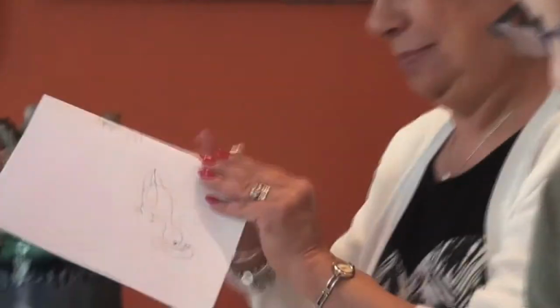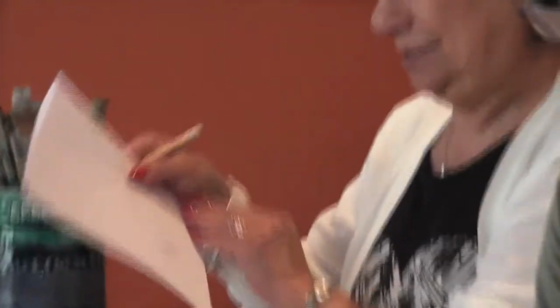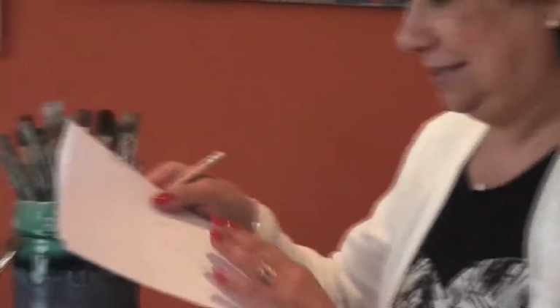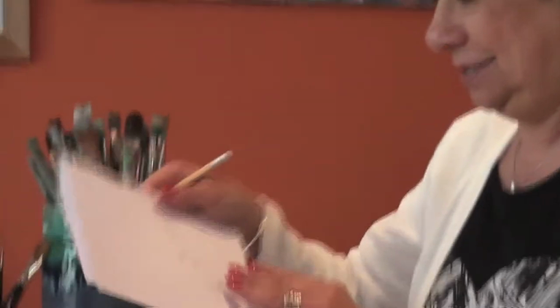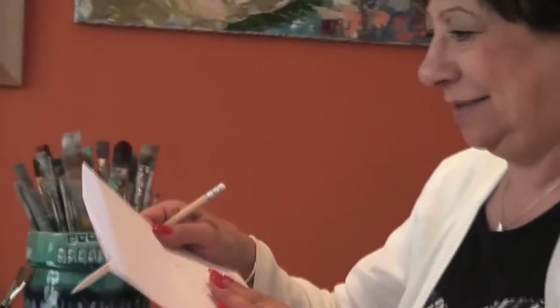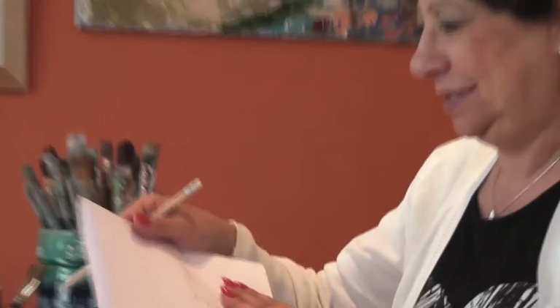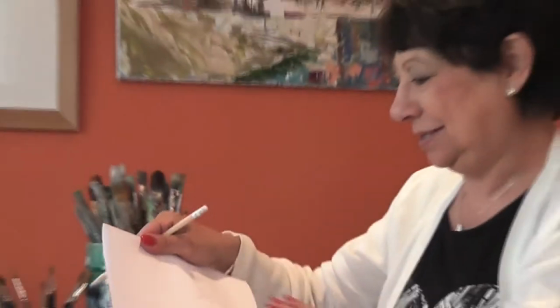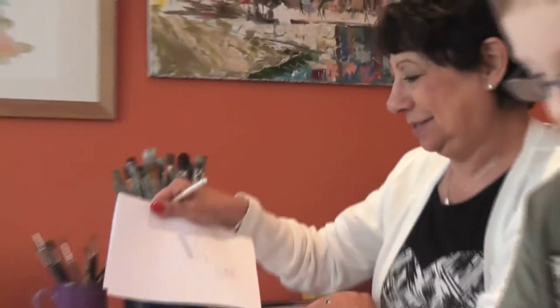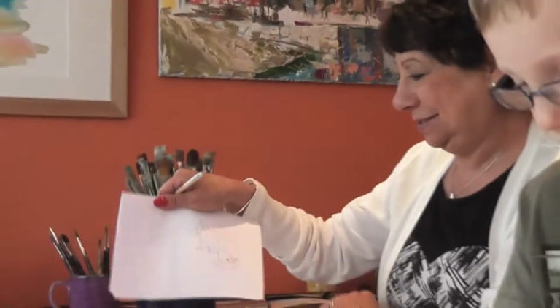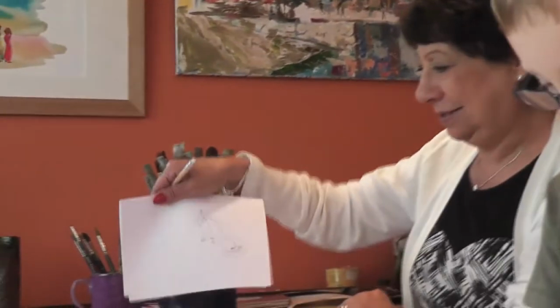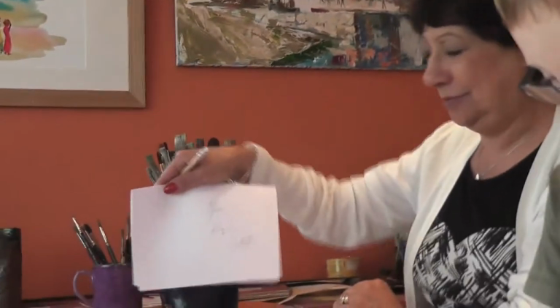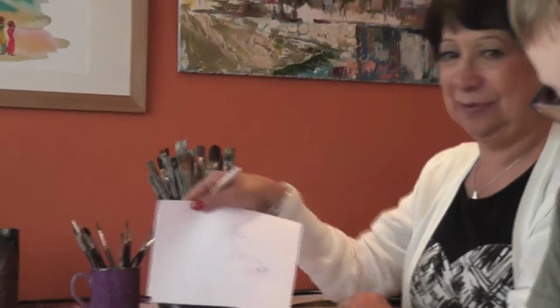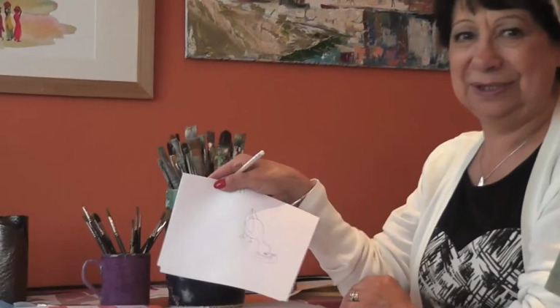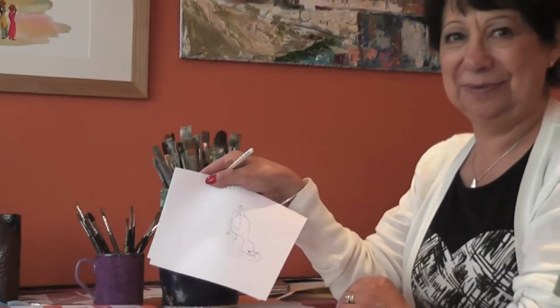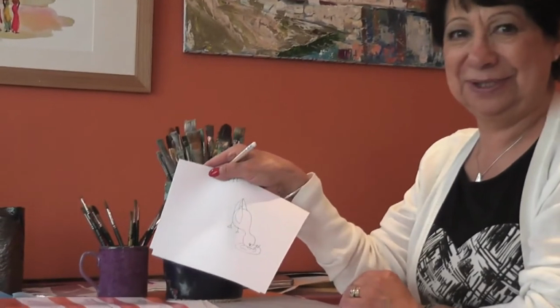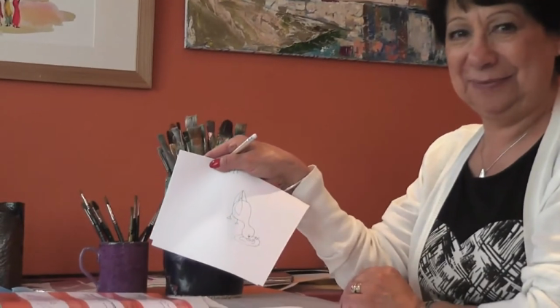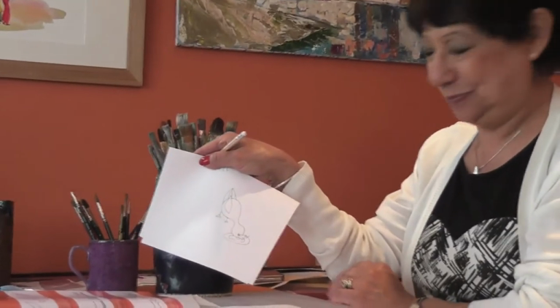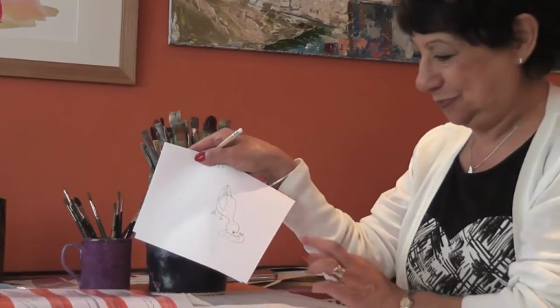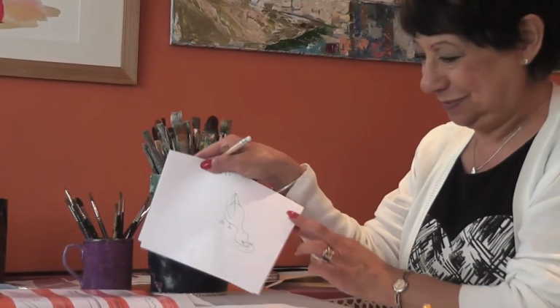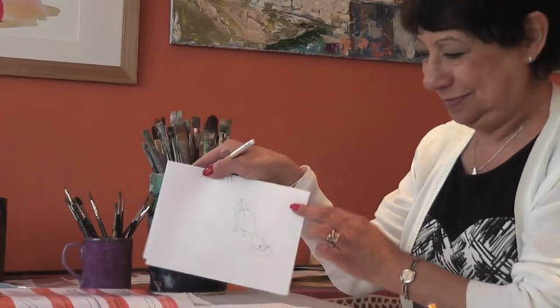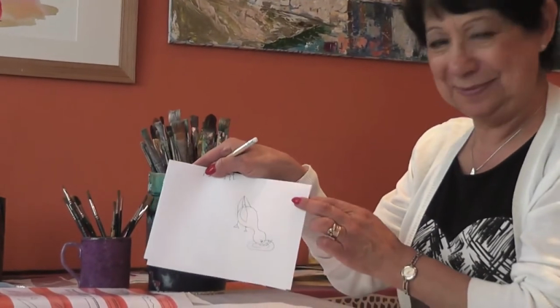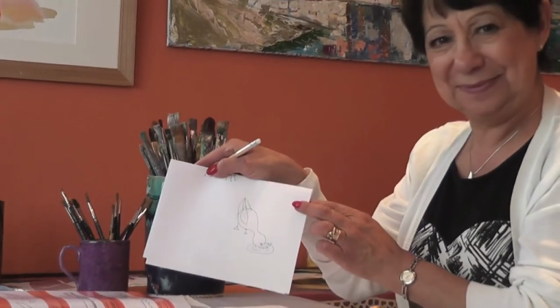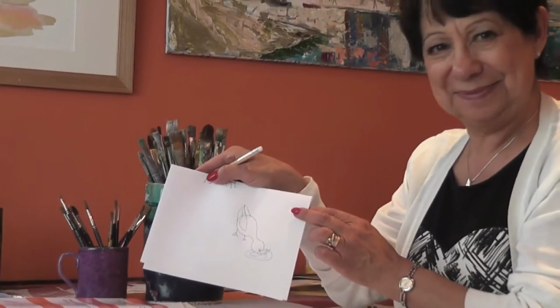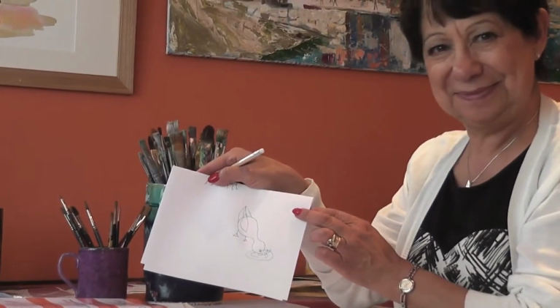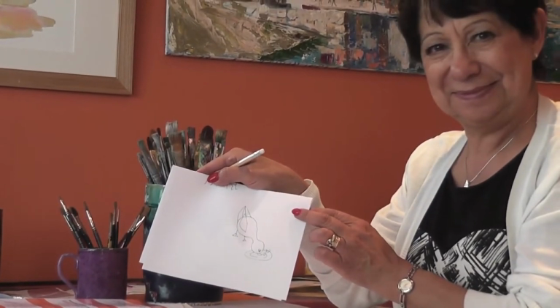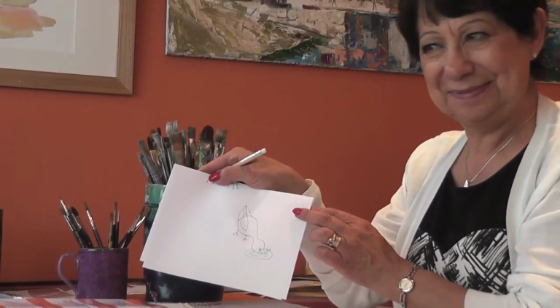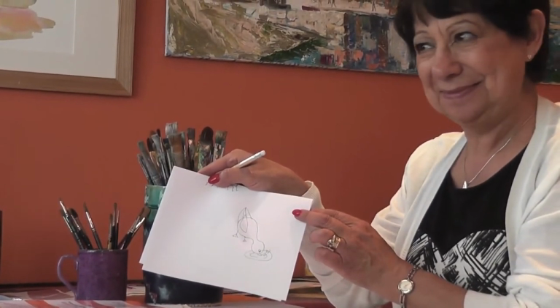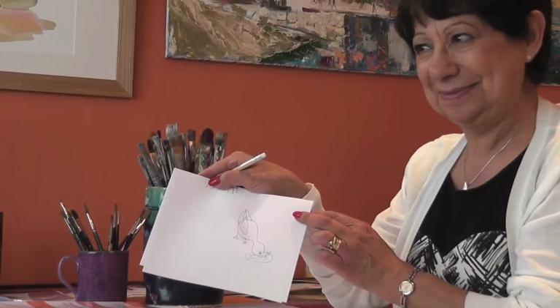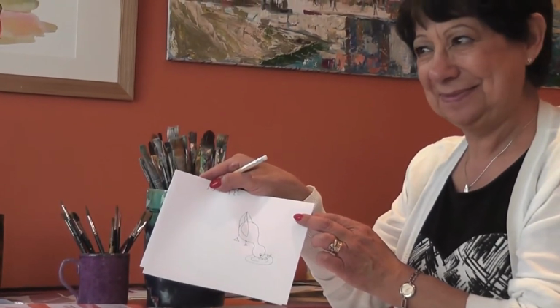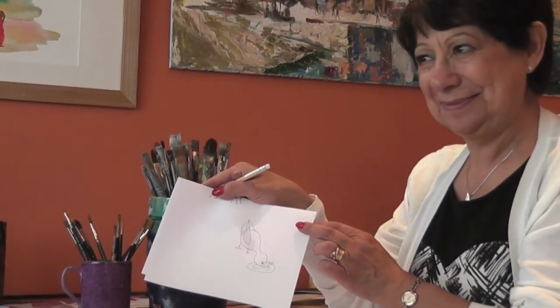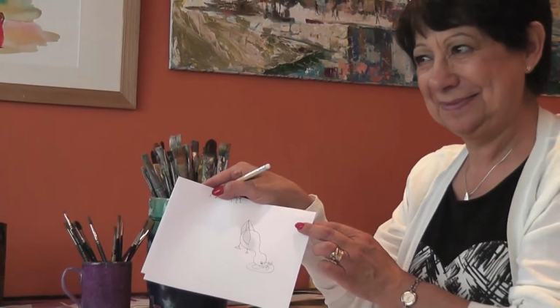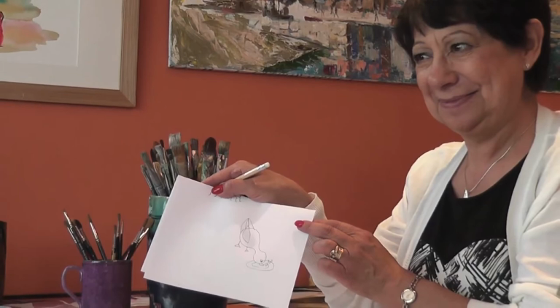I just love my duck. It's virtually in the water. It is cute — it's very cute.